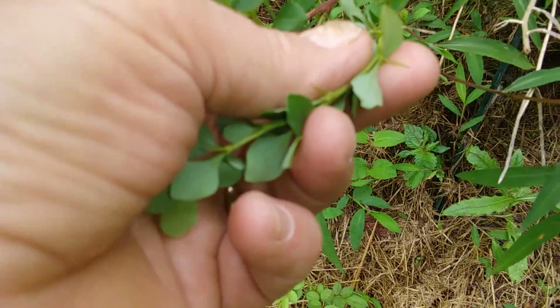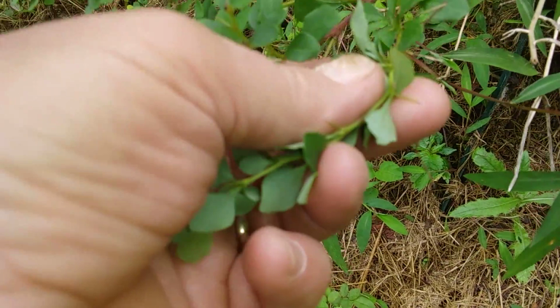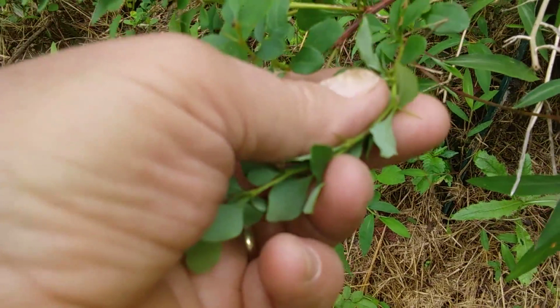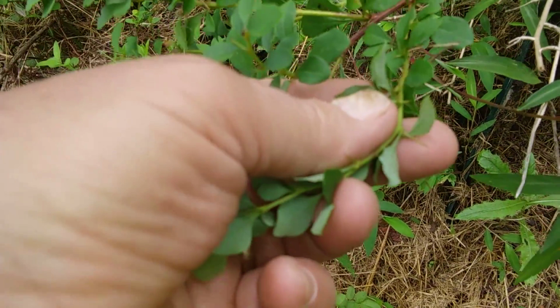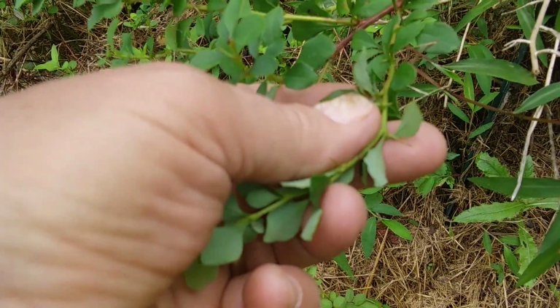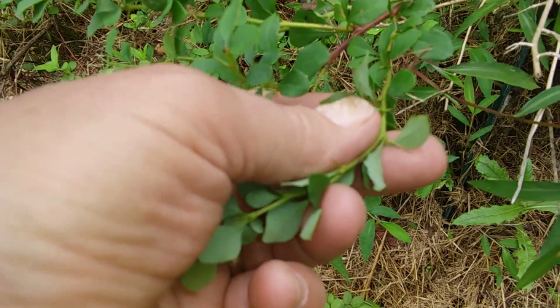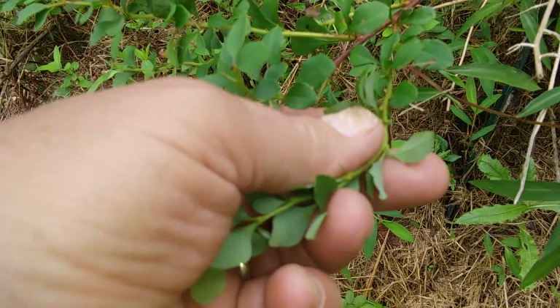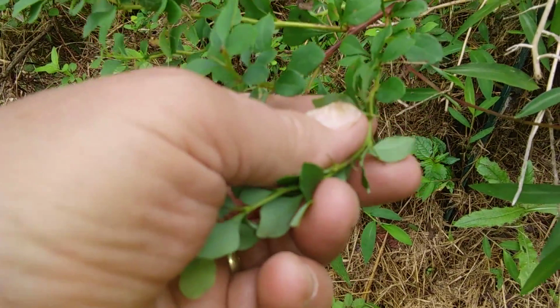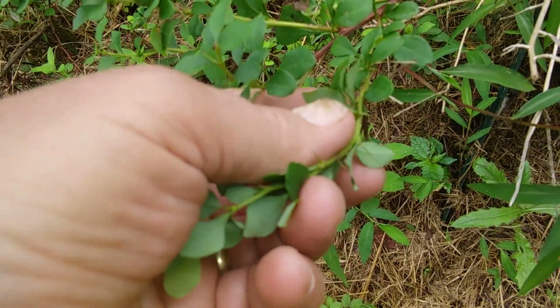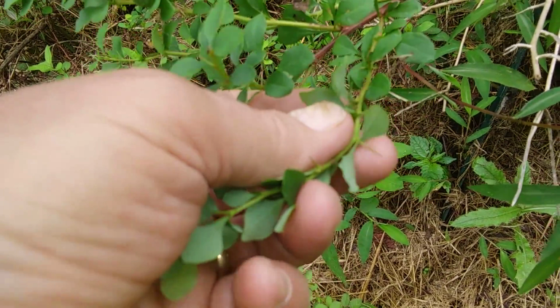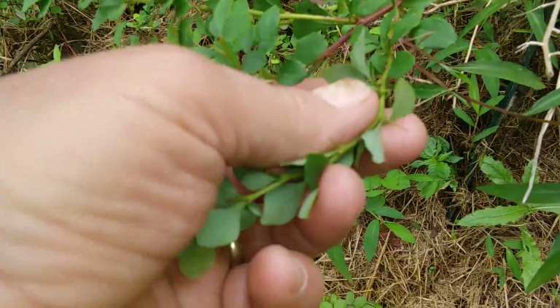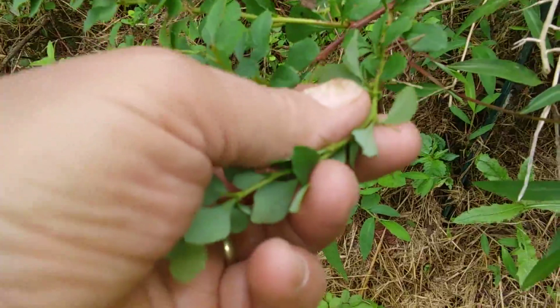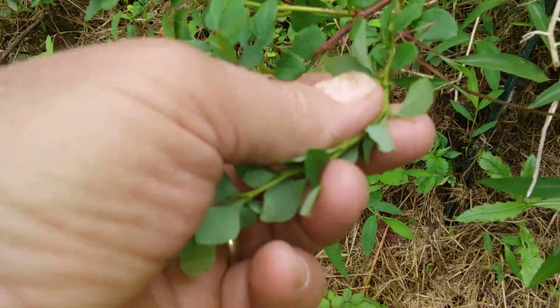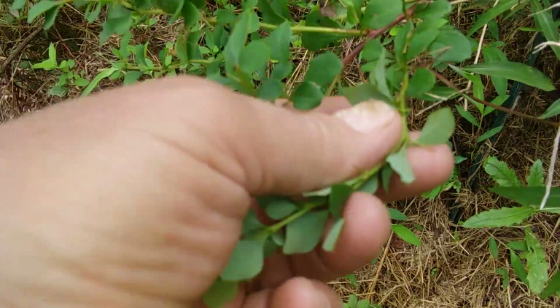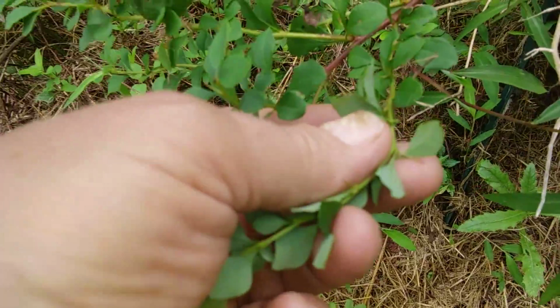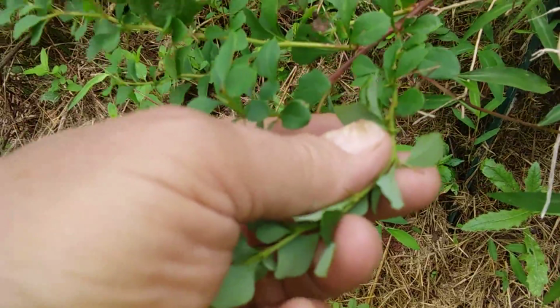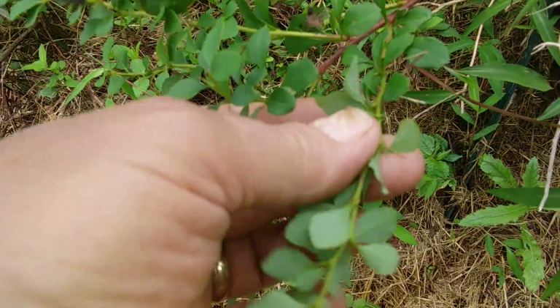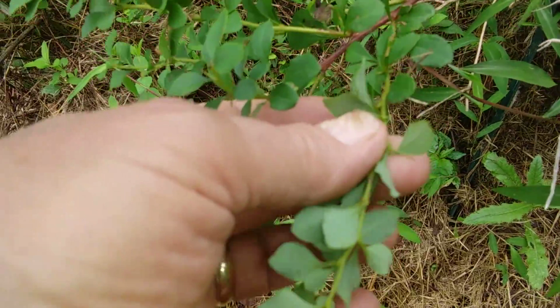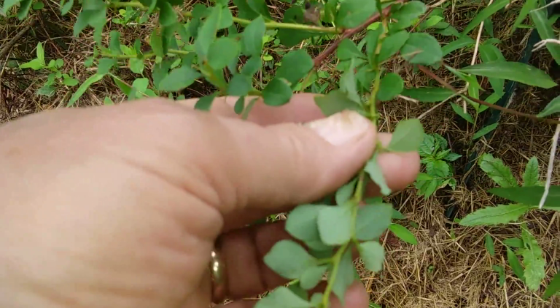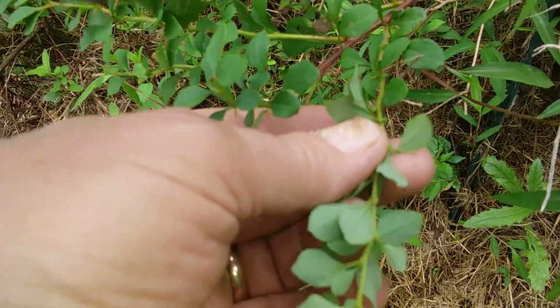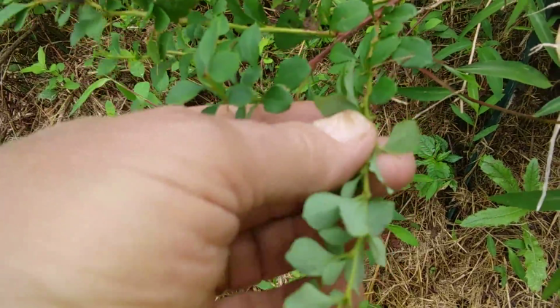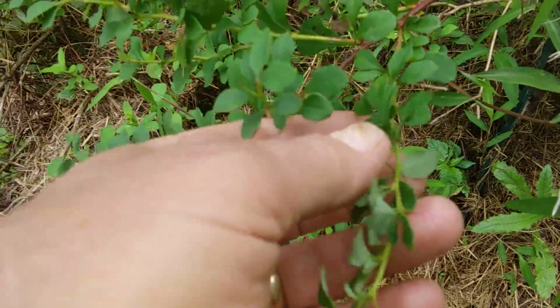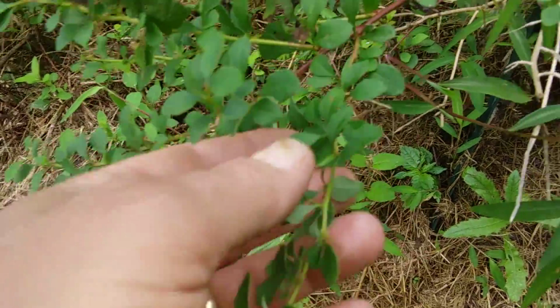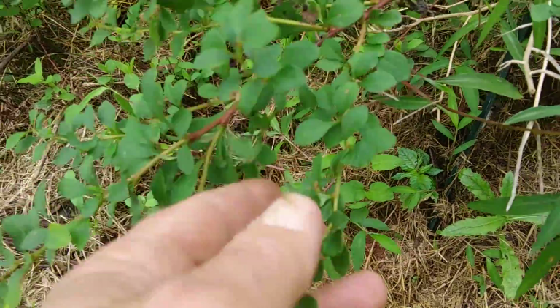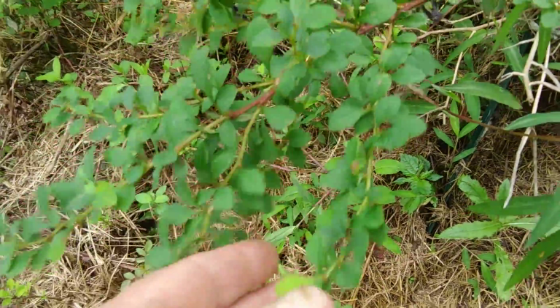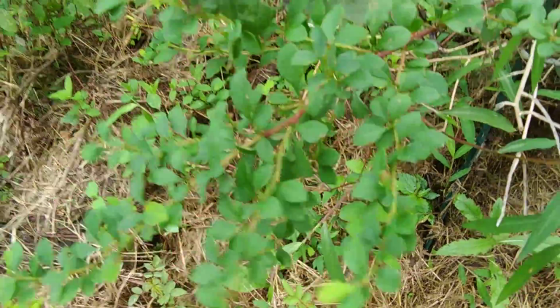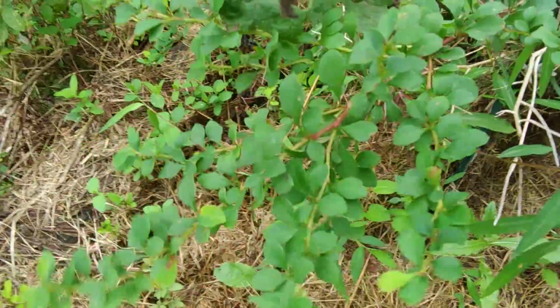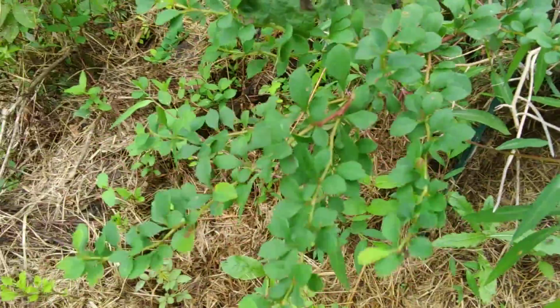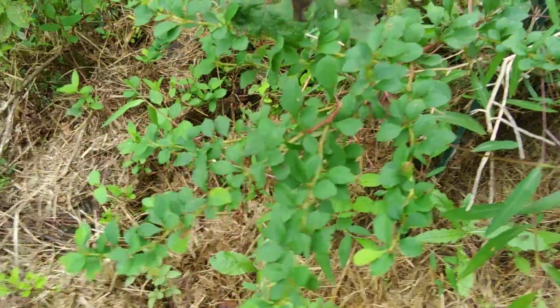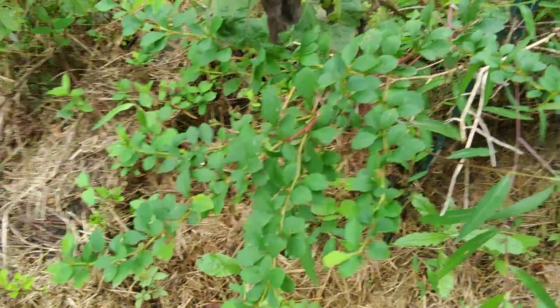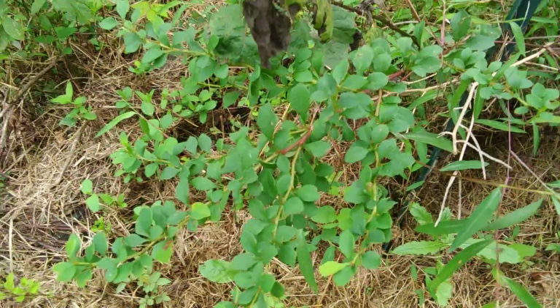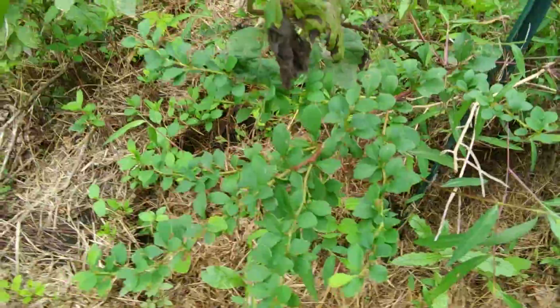They'll go right through — they're just like needles — and they'll go right through a leather glove.